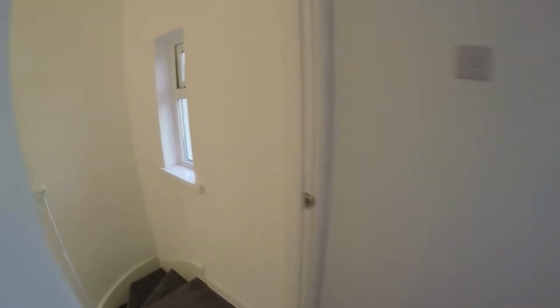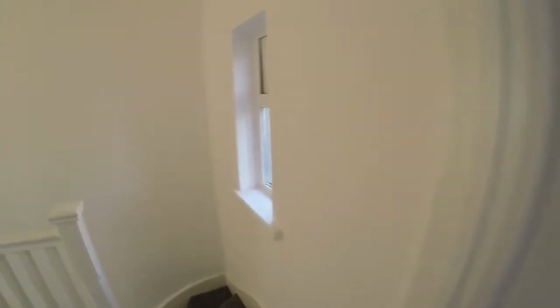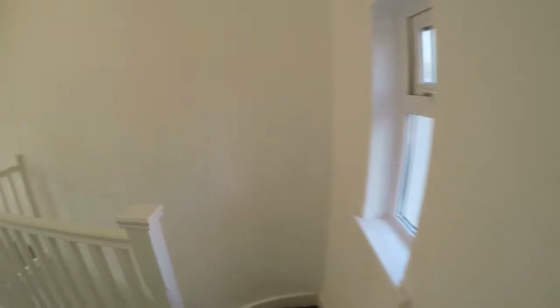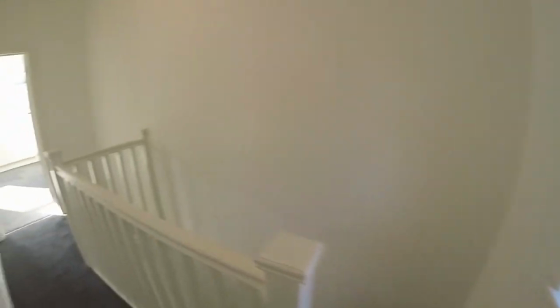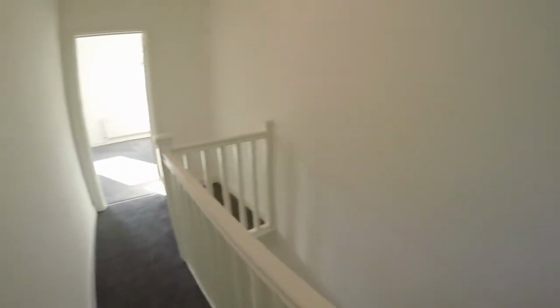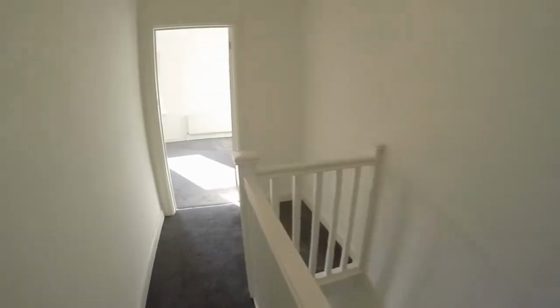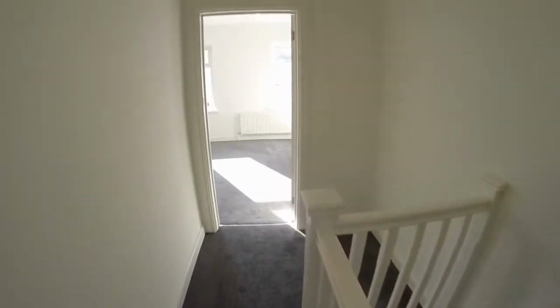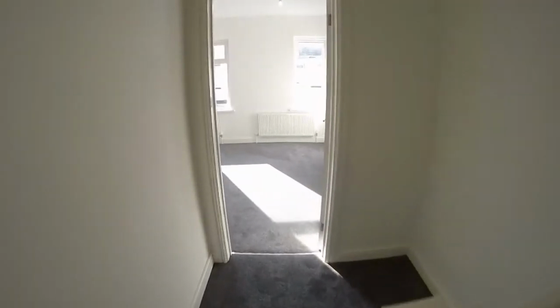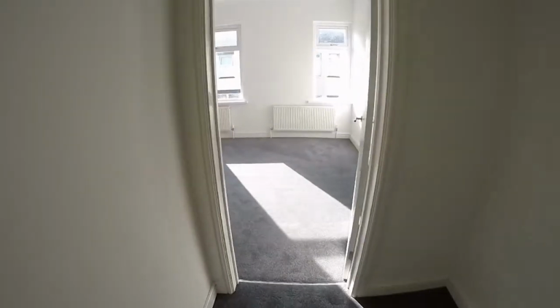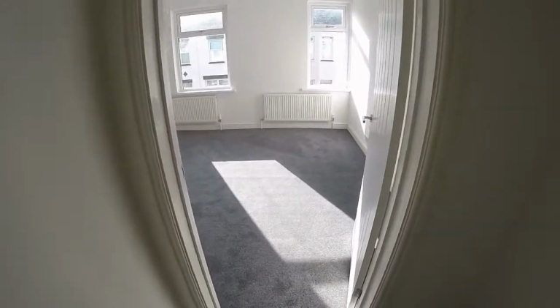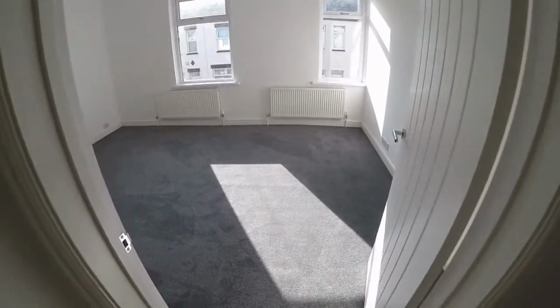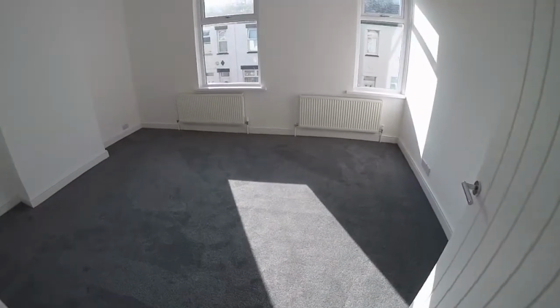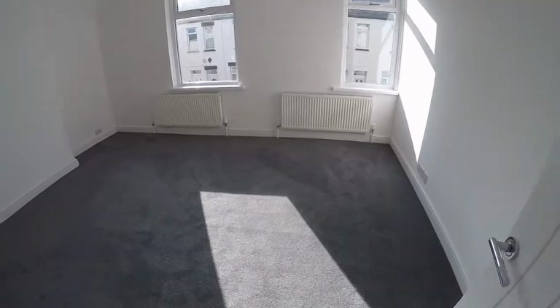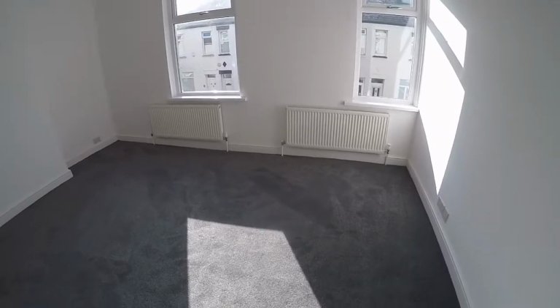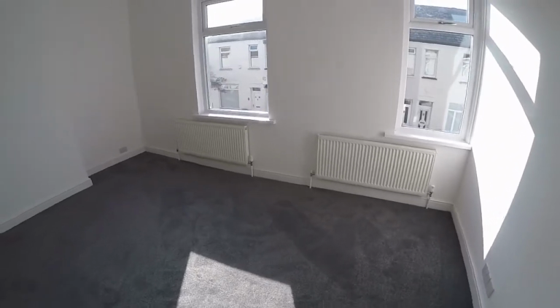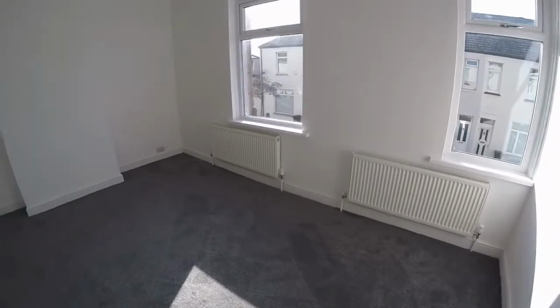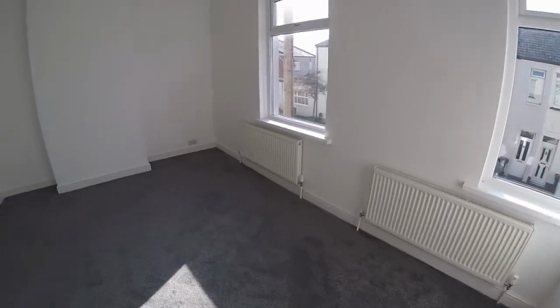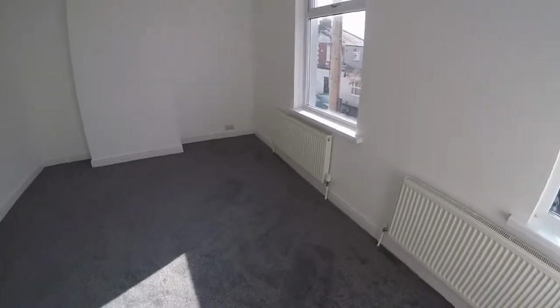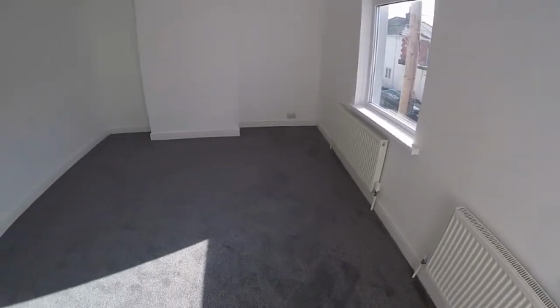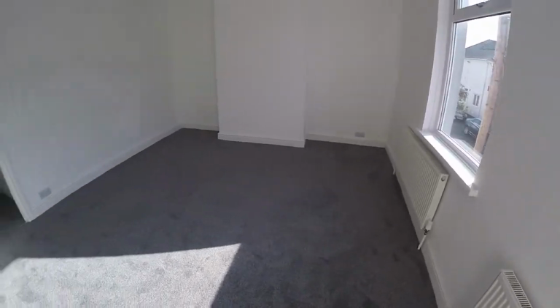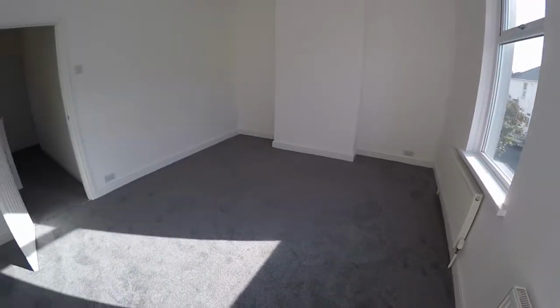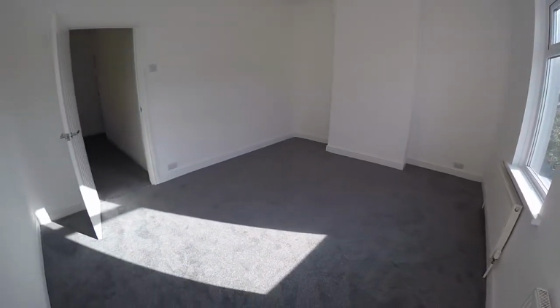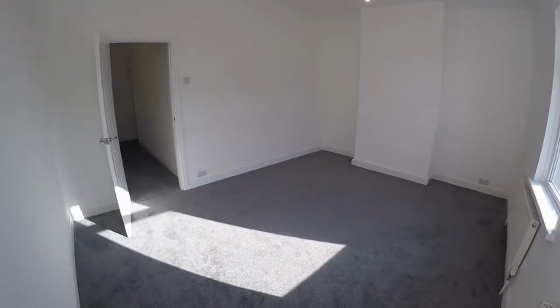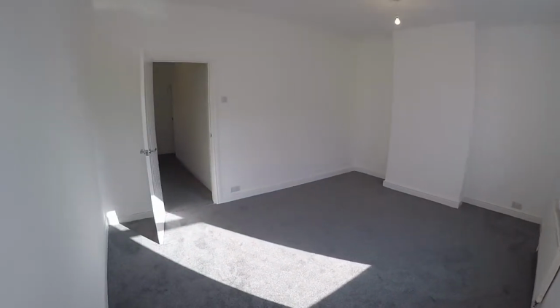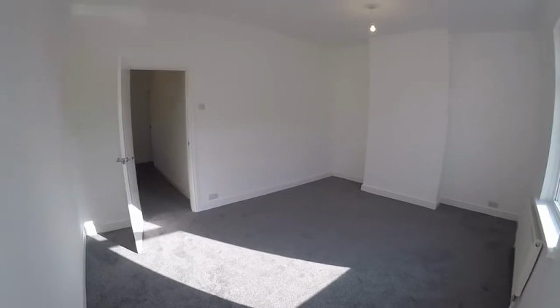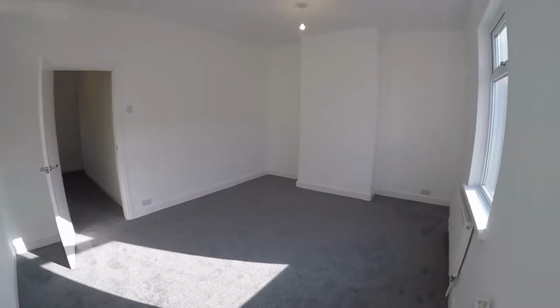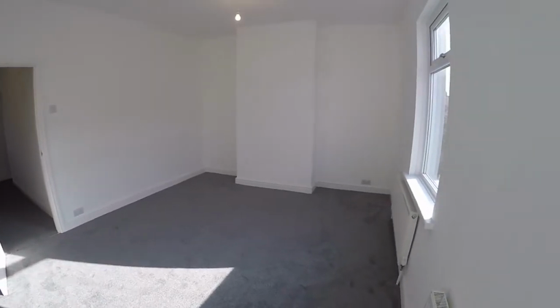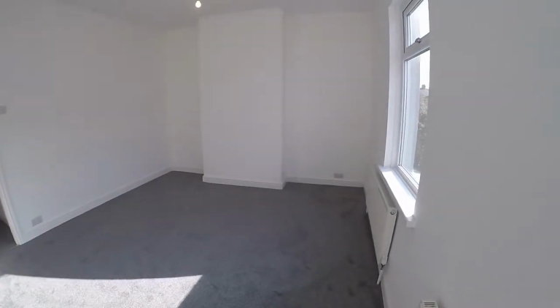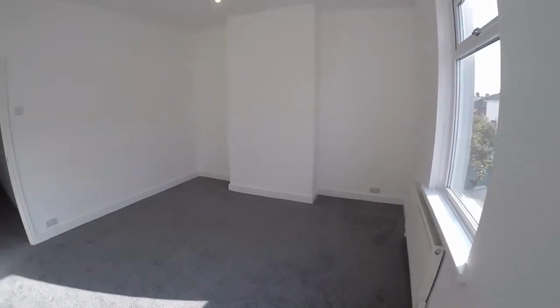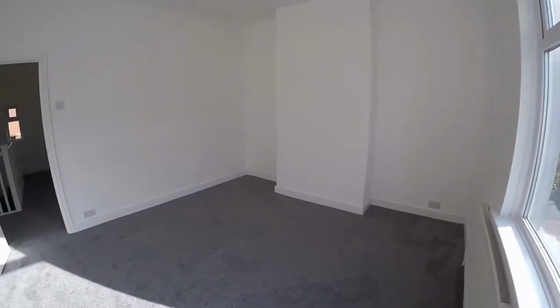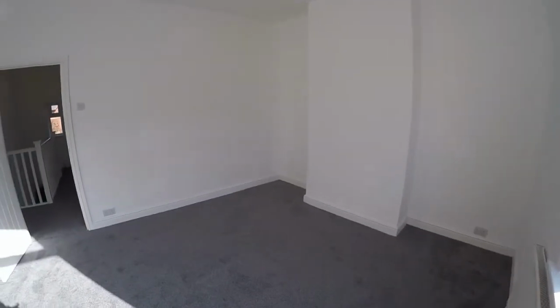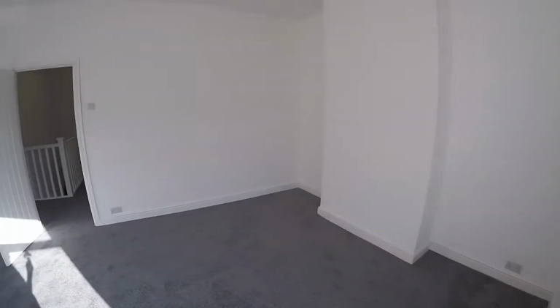And then to the front we have the master bedroom. As you can see as we enter here, it's lovely and bright with lots and lots of floor space for all of your bedroom furniture — a really spacious master bedroom.